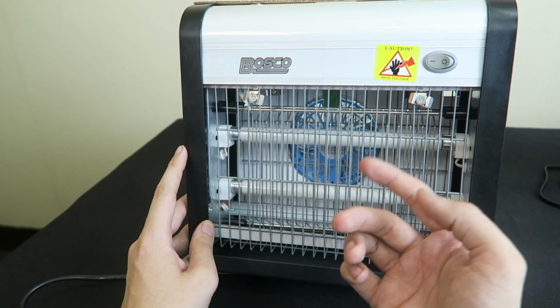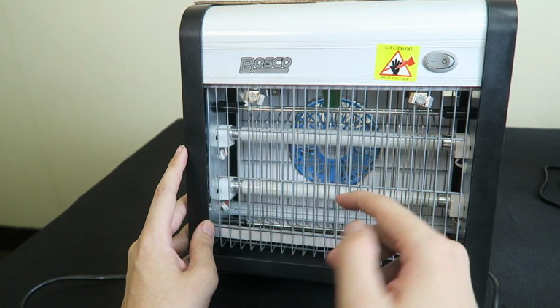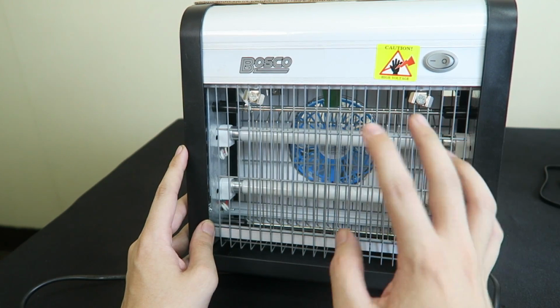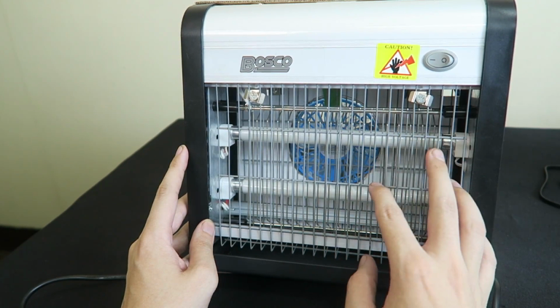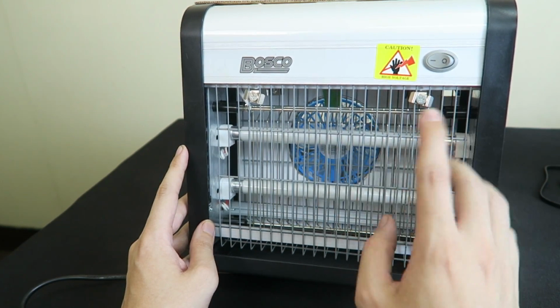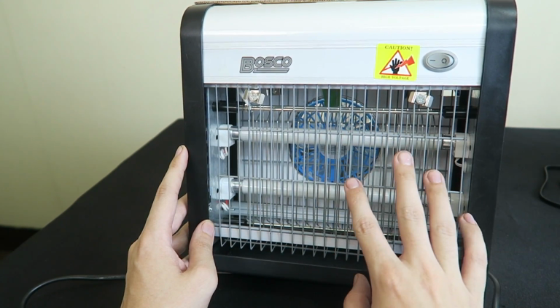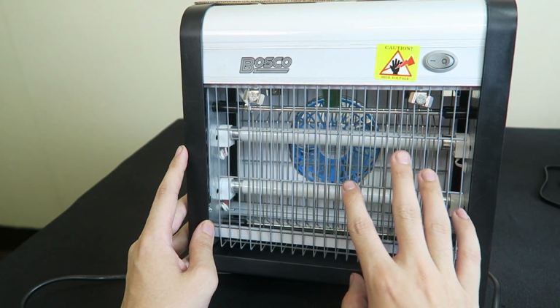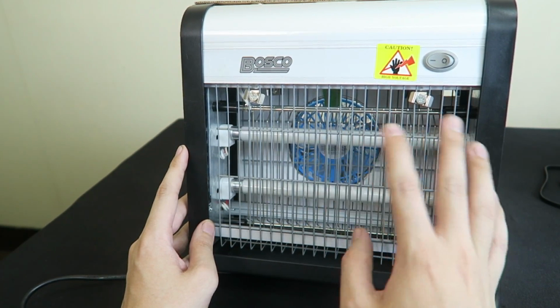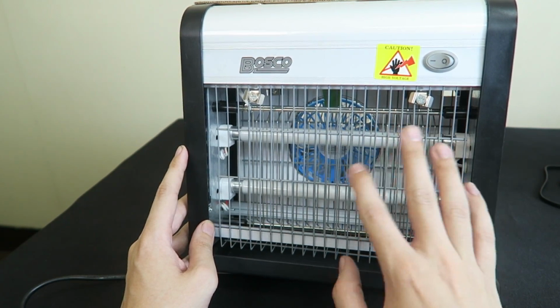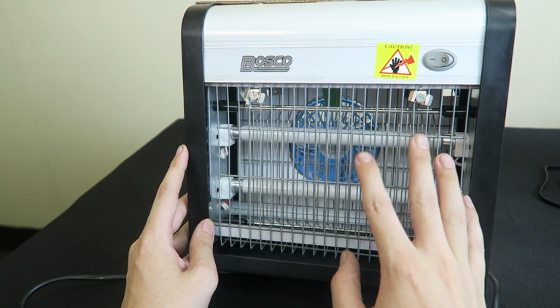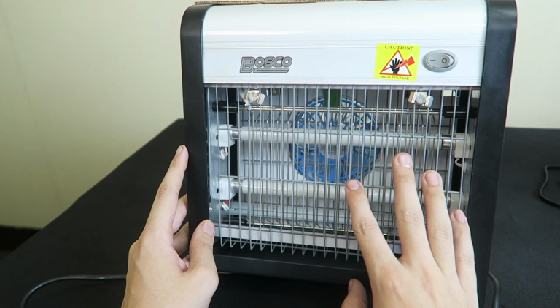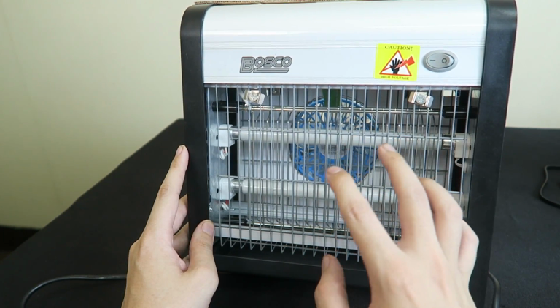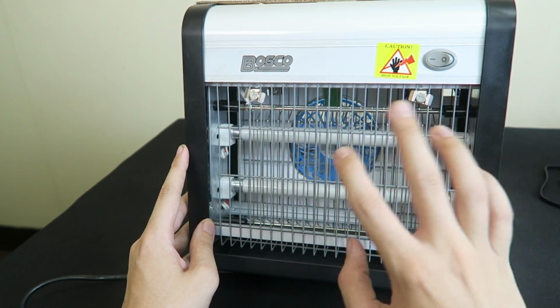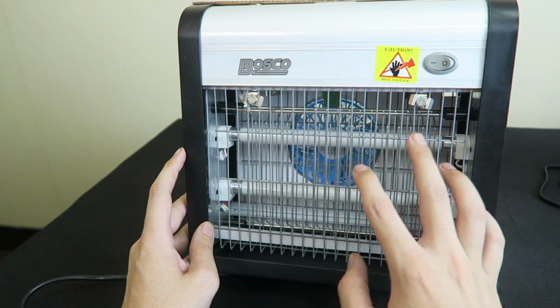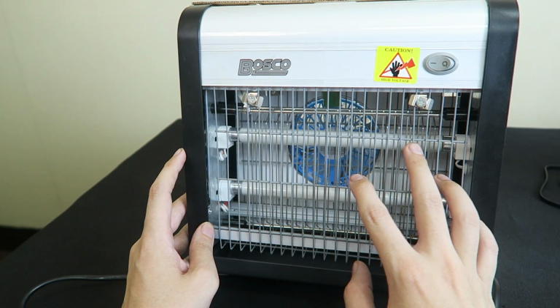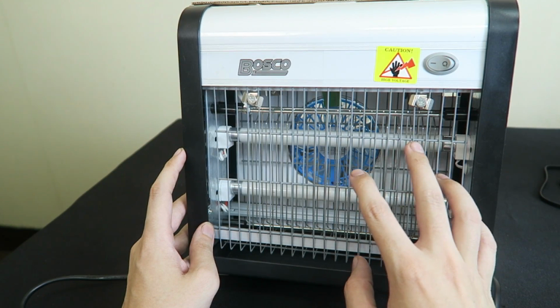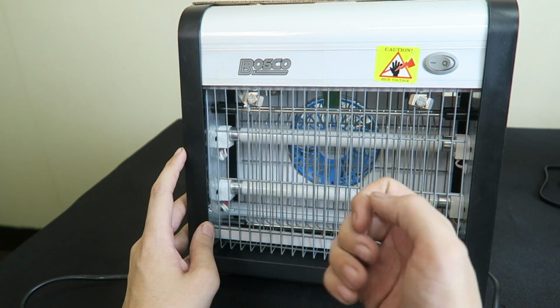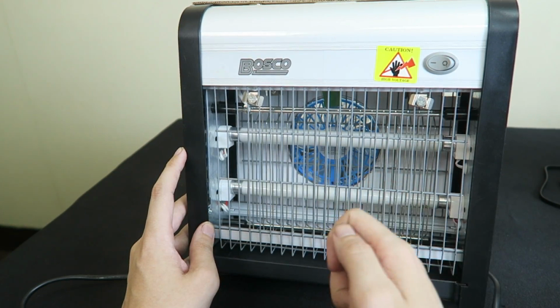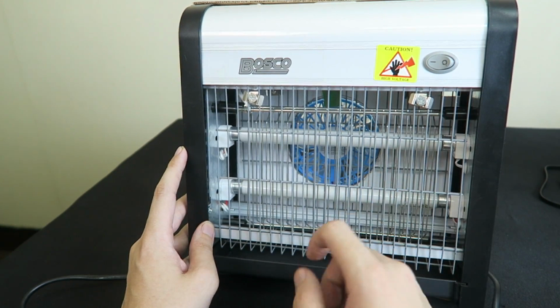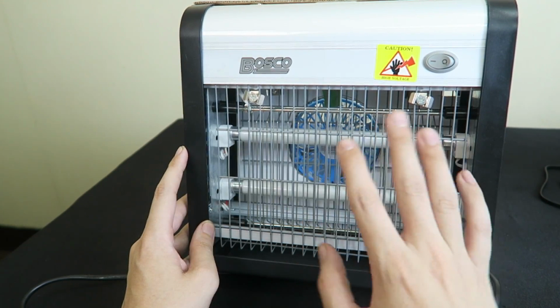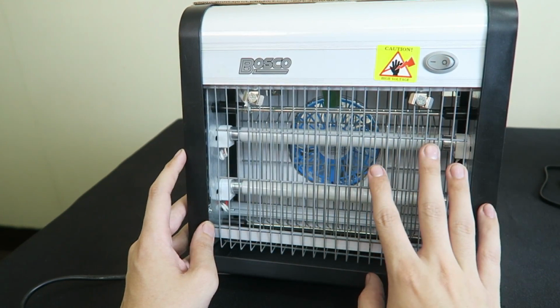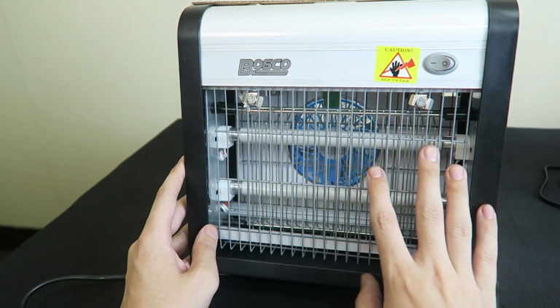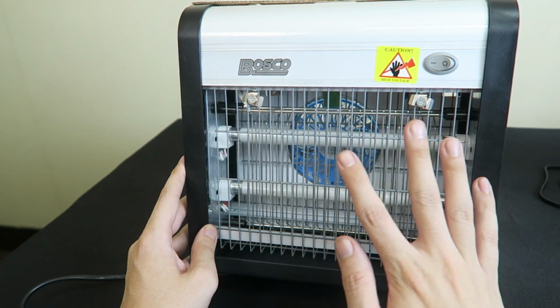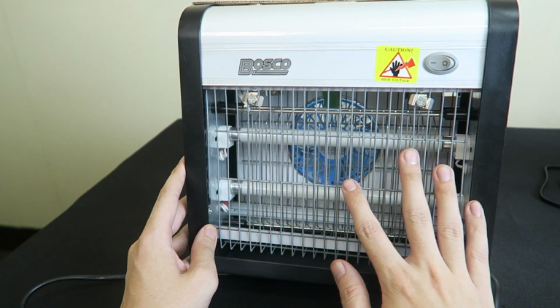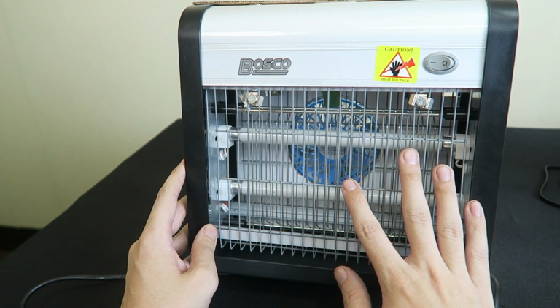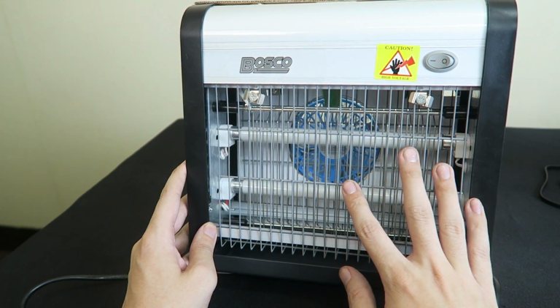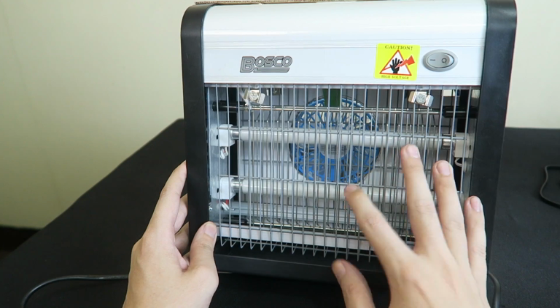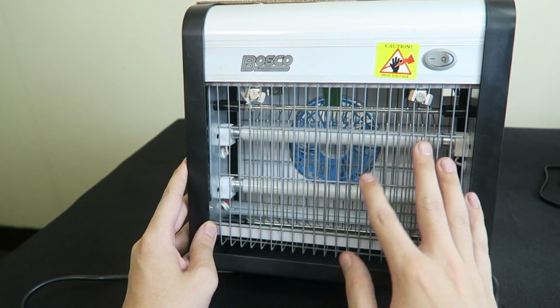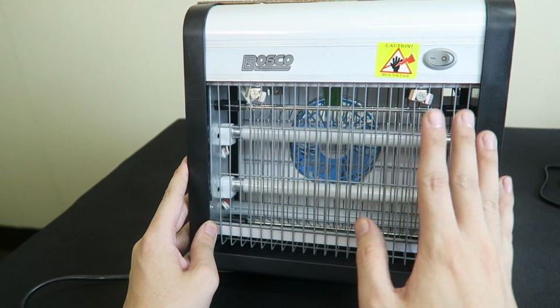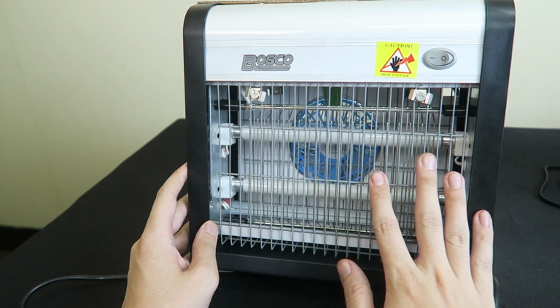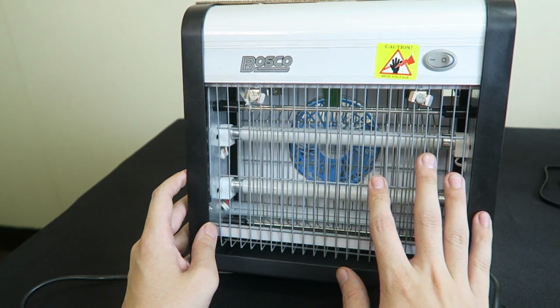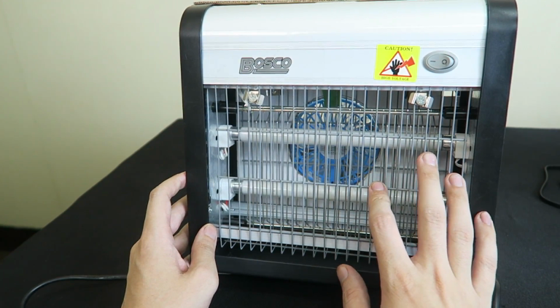The guy was telling me, 'Don't worry, we're going to have the bulbs next week. Buy it, buy it, buy it.' It's one of those special products where they have a megaphone or whatever and they're trying to sell it to you. I said no — I just won't be able to get the bulbs and it'd be a waste of money.